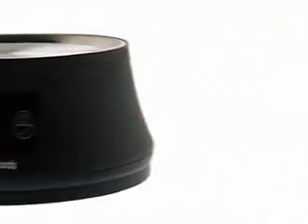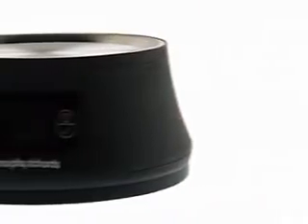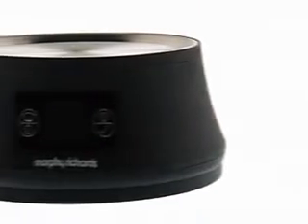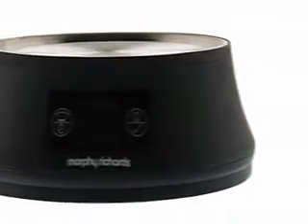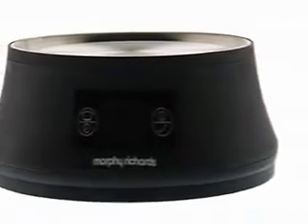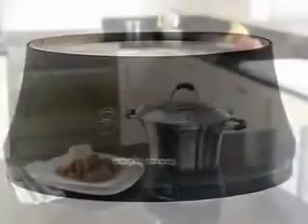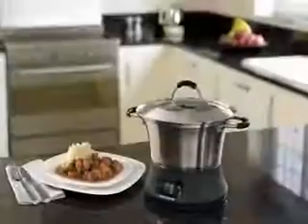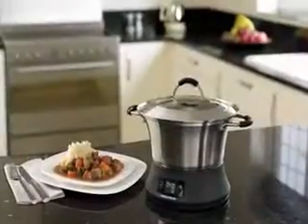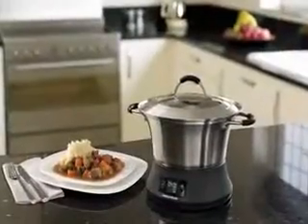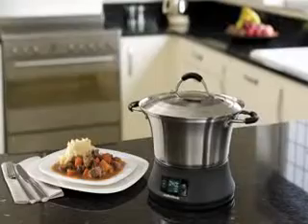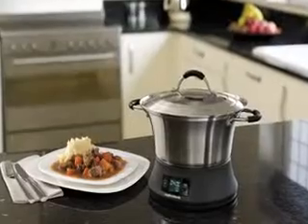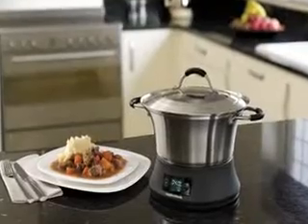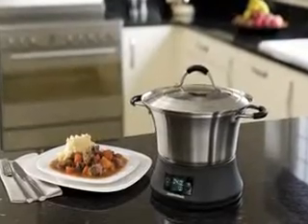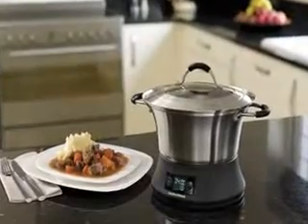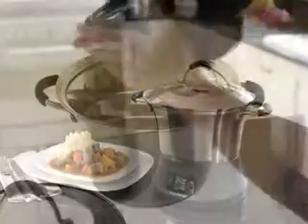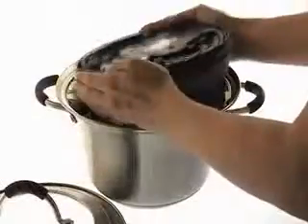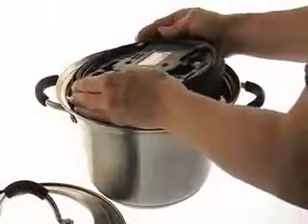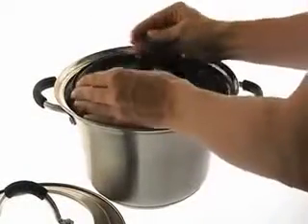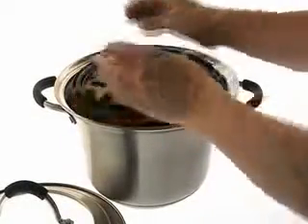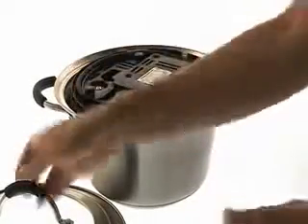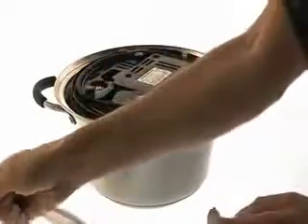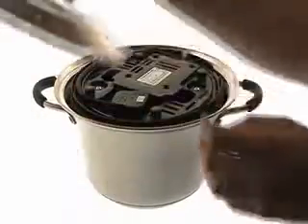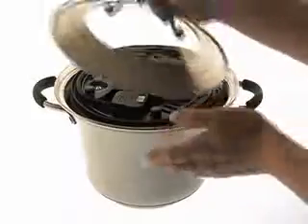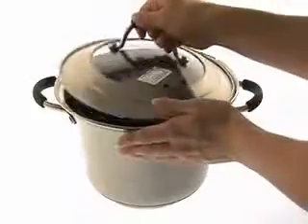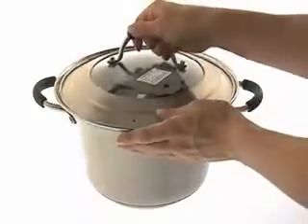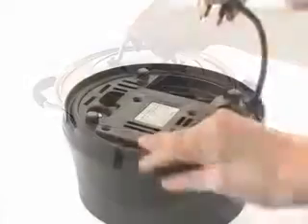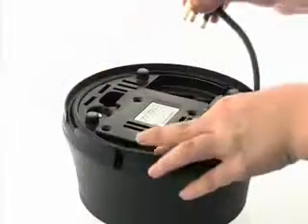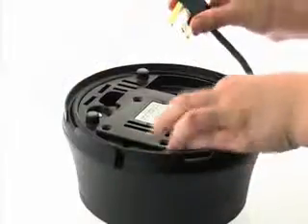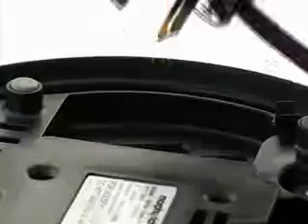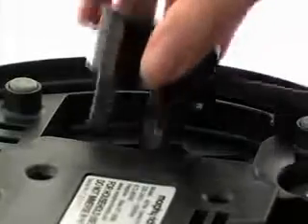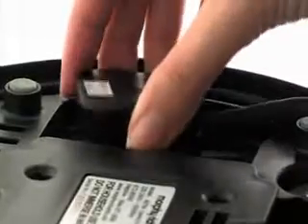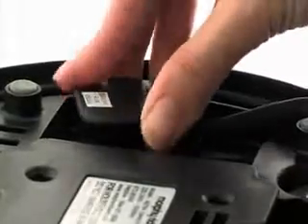The FlavorSaver's unique heating base means that it won't take up much room on your worktop or main cooker hob. It also slots neatly inside the pan for space saving storage, and there's even a handy place for the cord inside the base too.